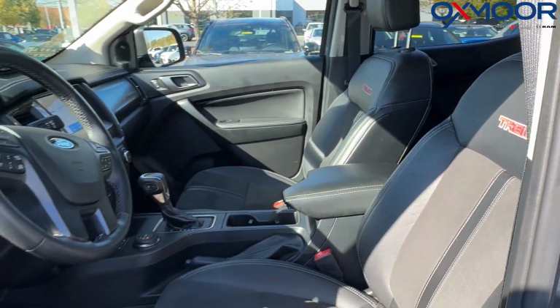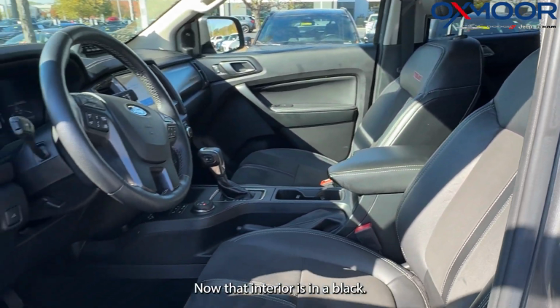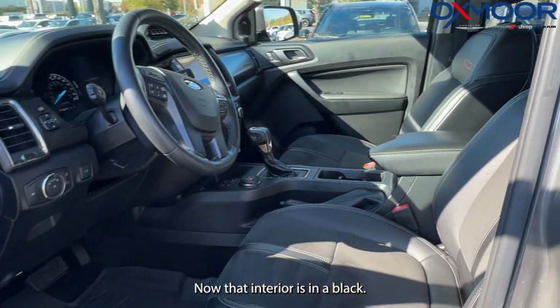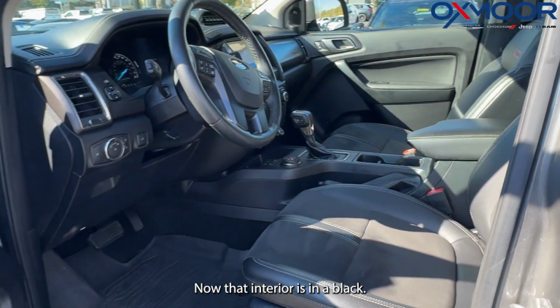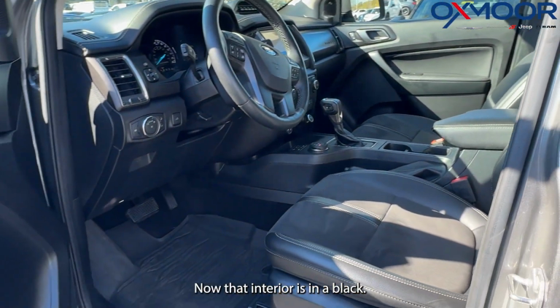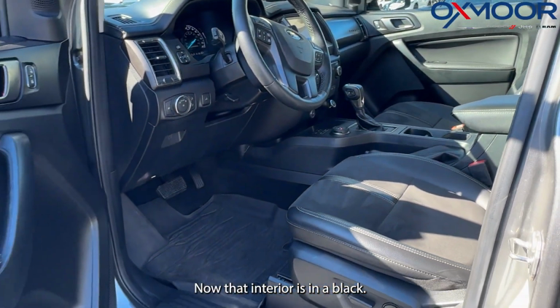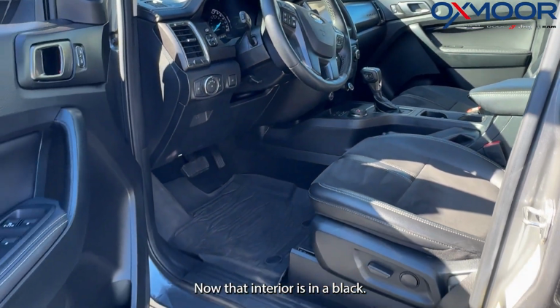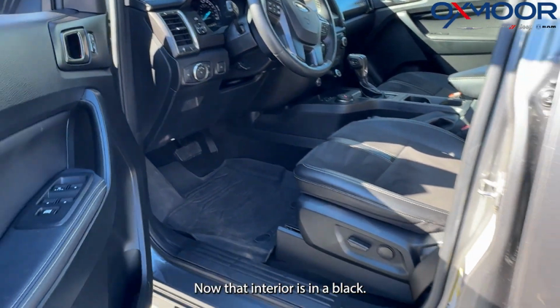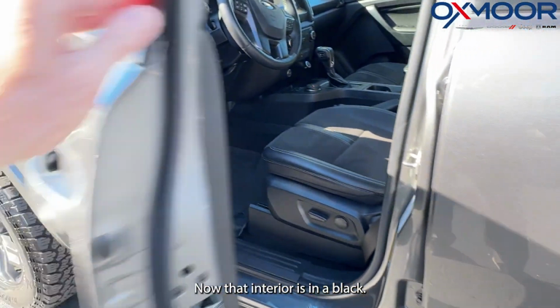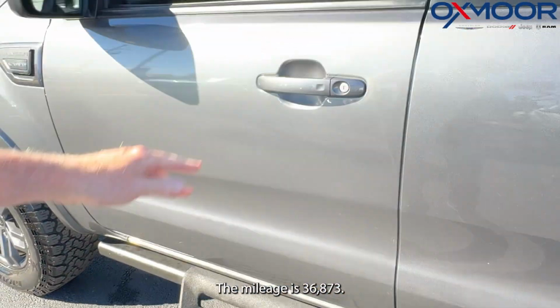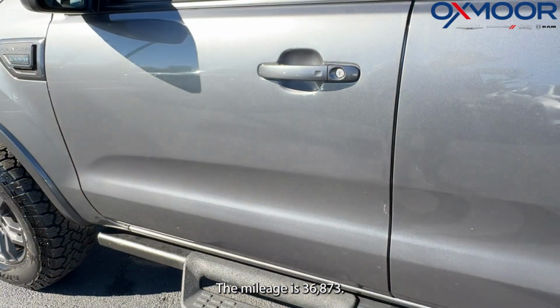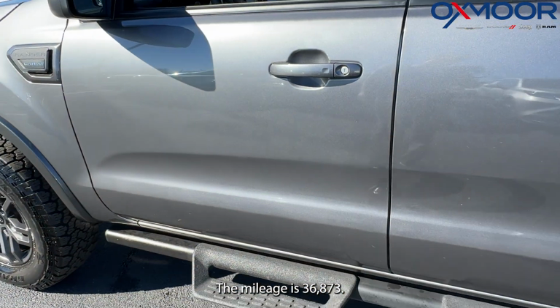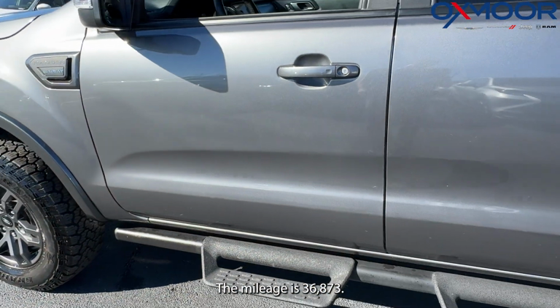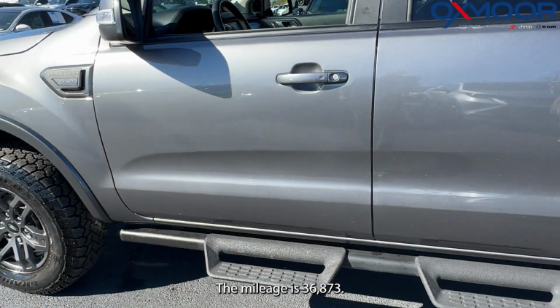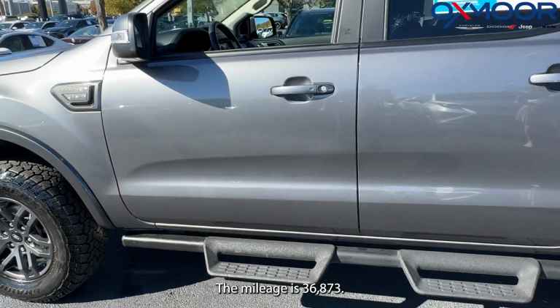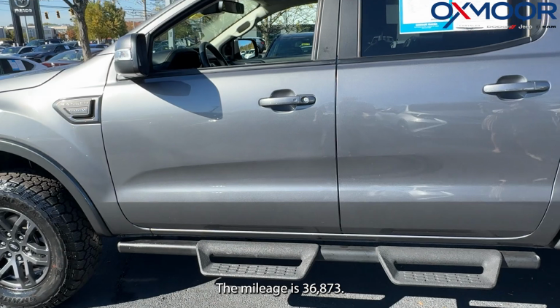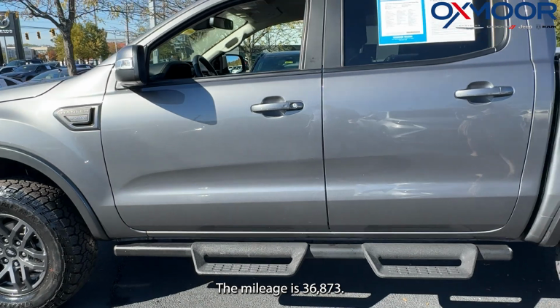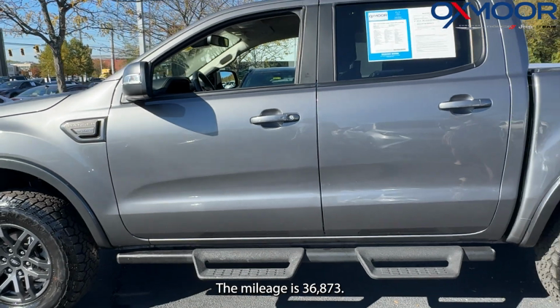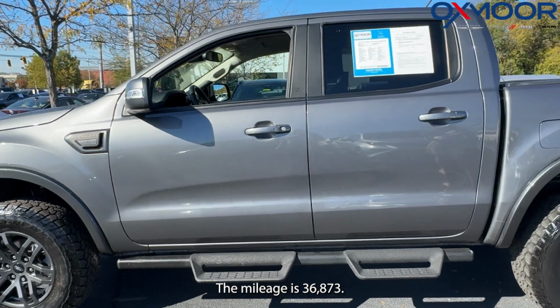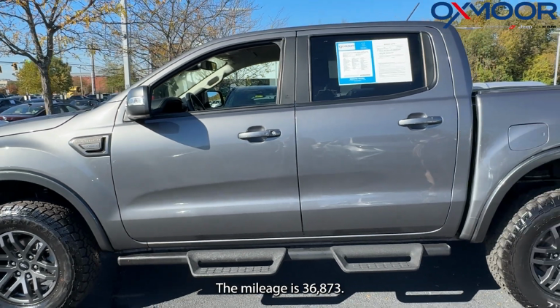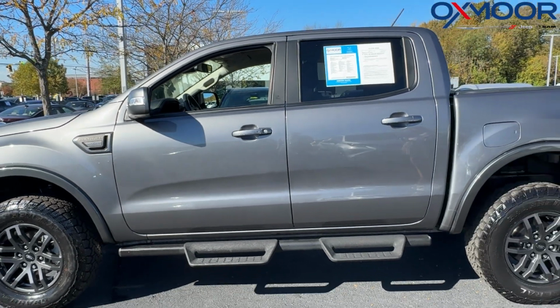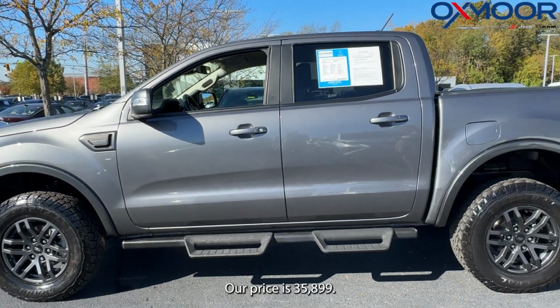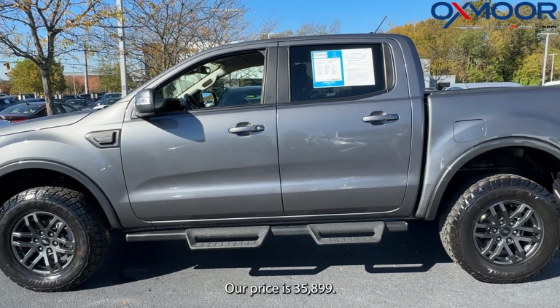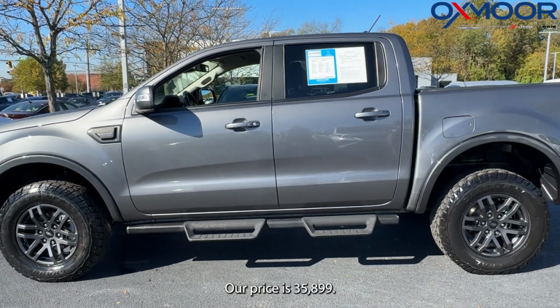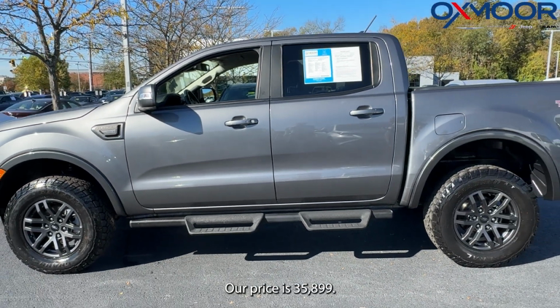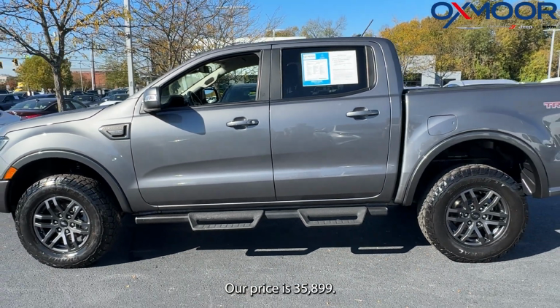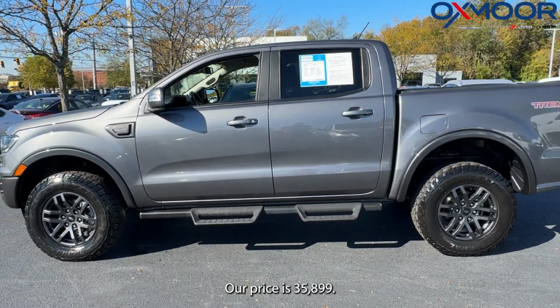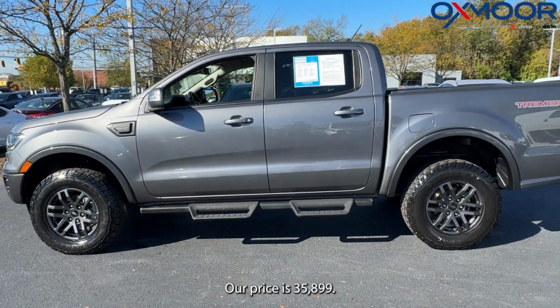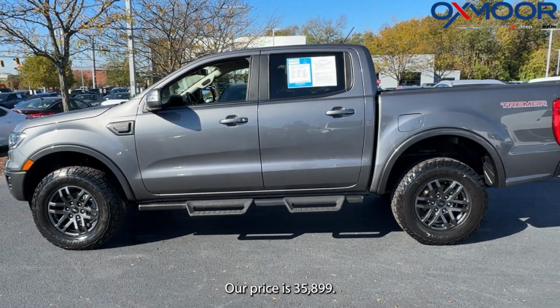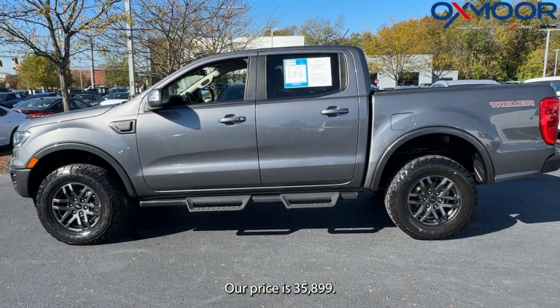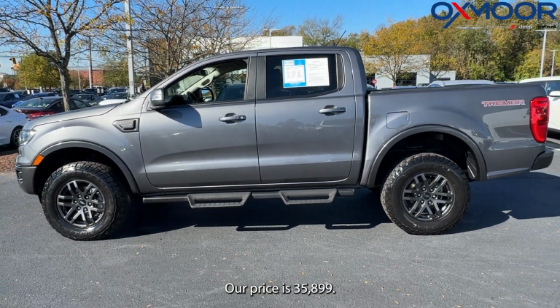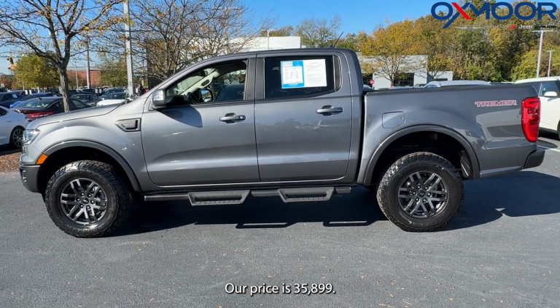The interior is in black. The mileage is 36,873. Our price is $35,899.